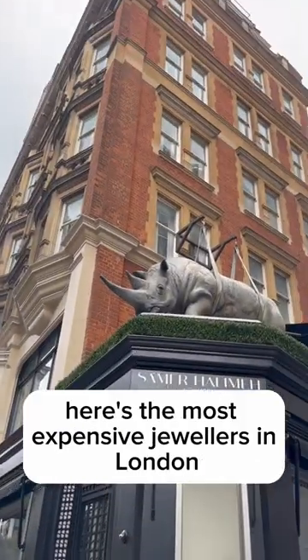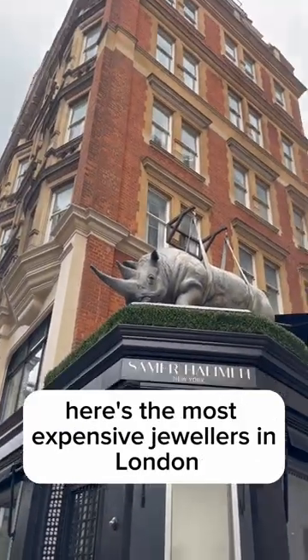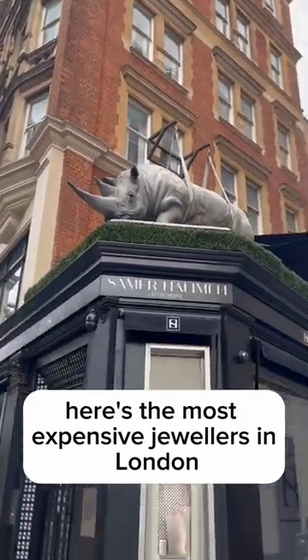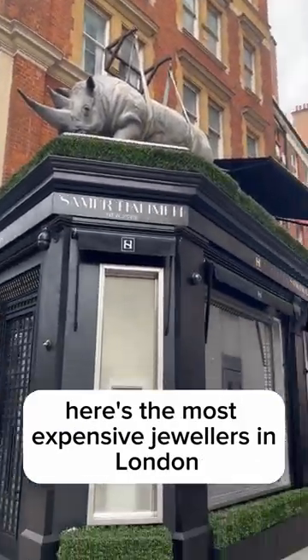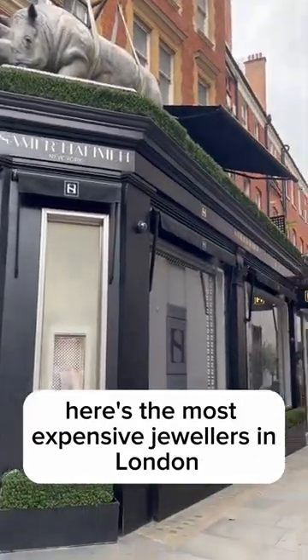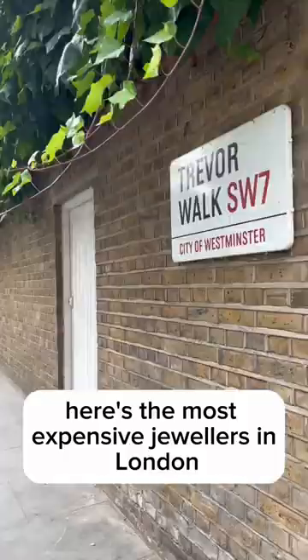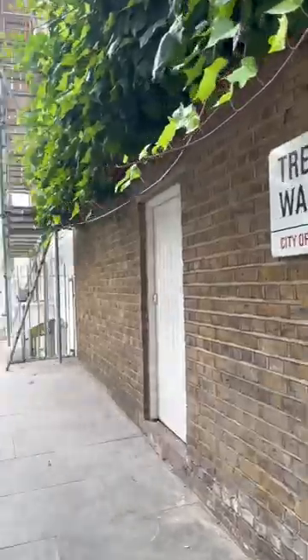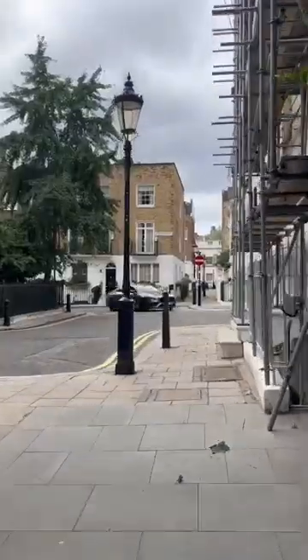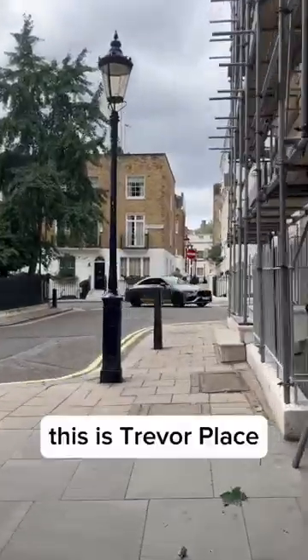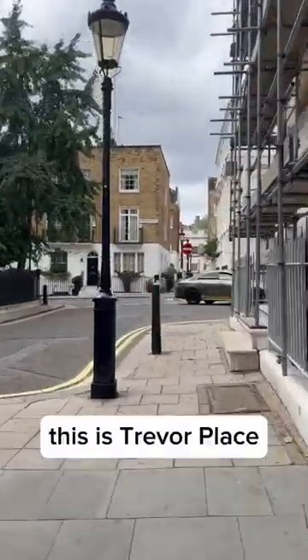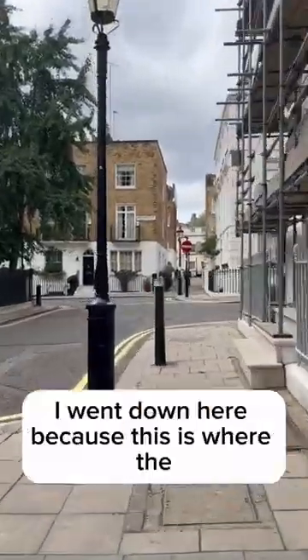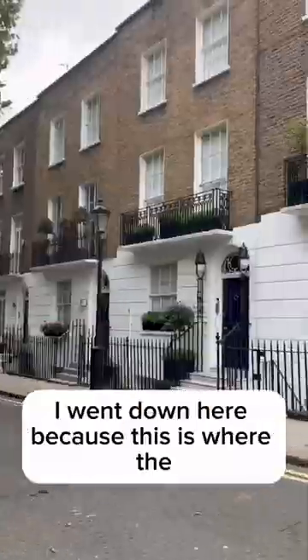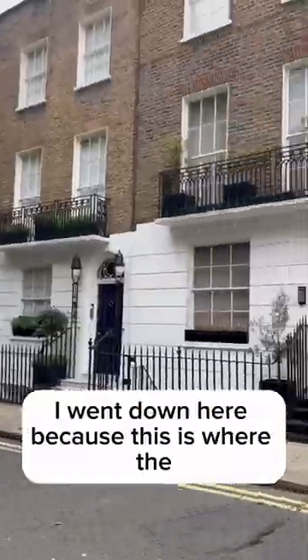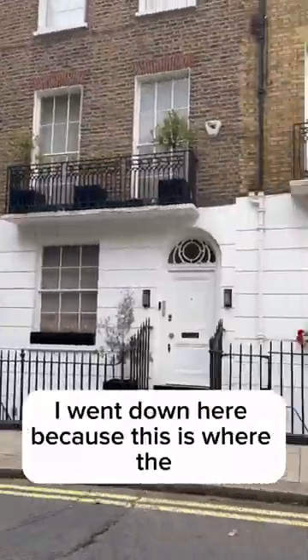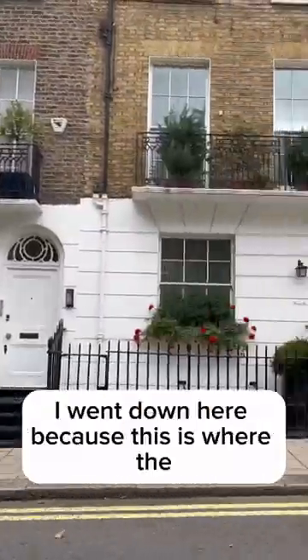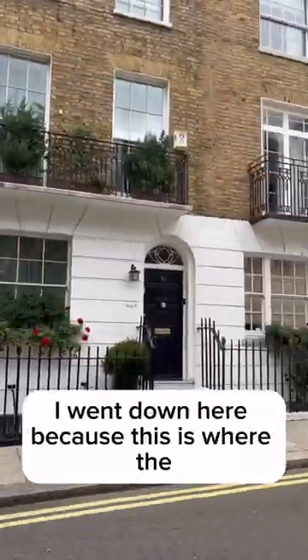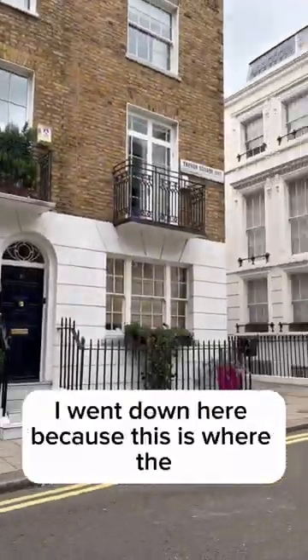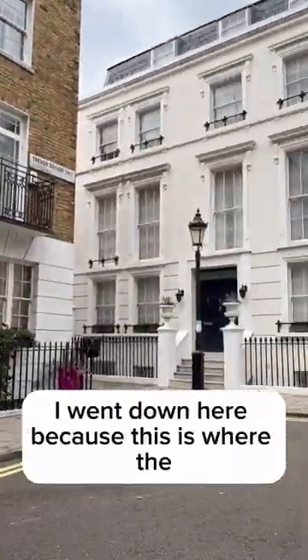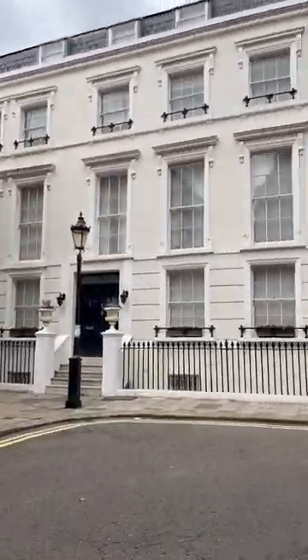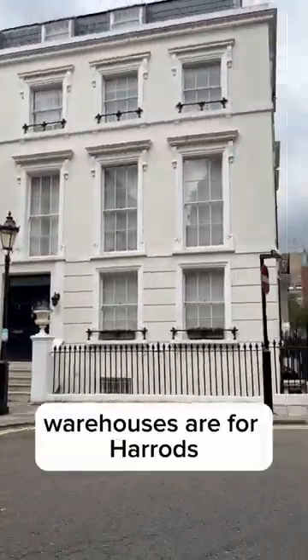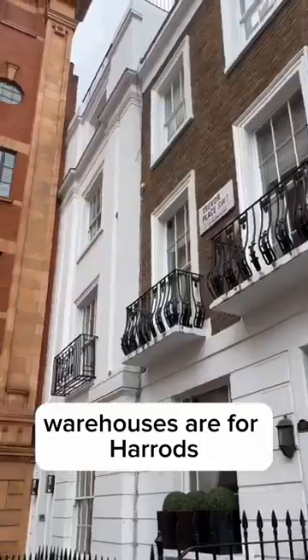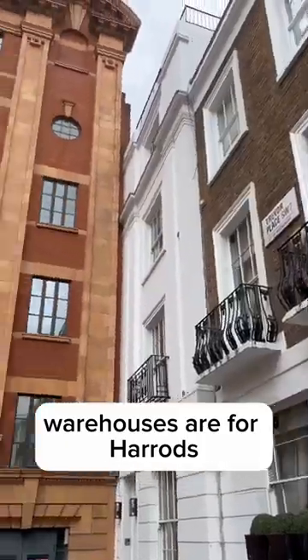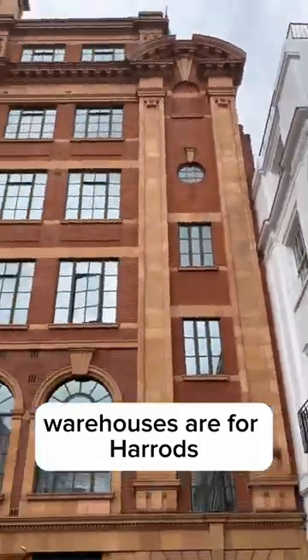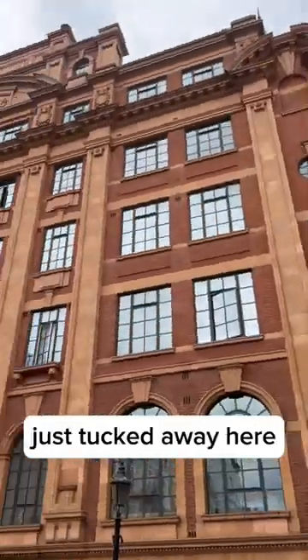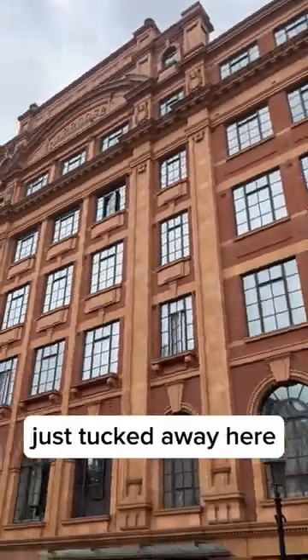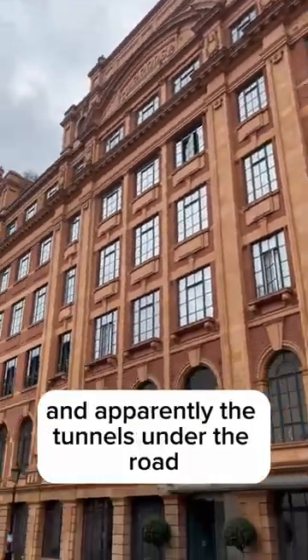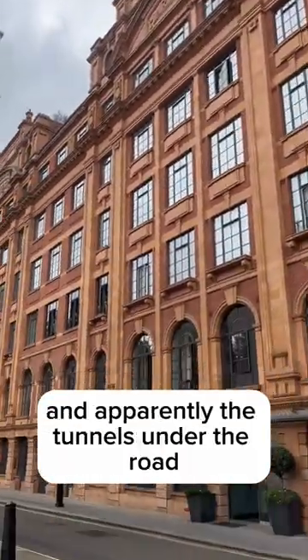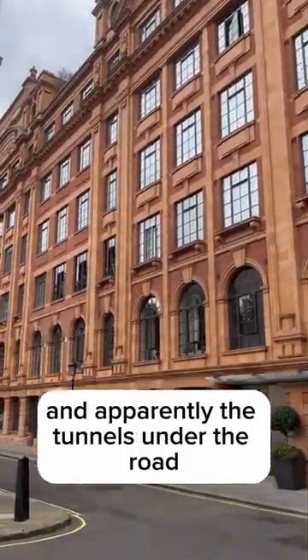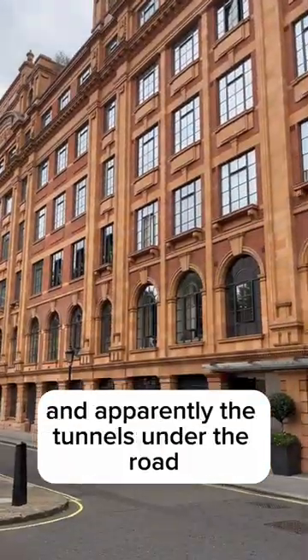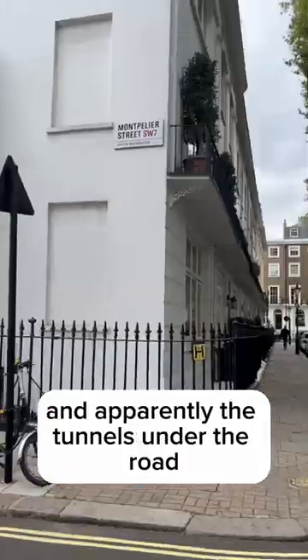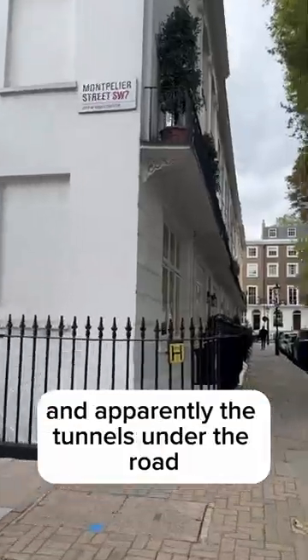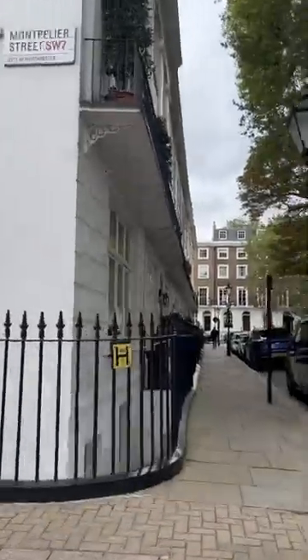Here's the most expensive jewellers. This is Trevor Place. I went down here because this is where the warehouses are for Harrods, just tucked away here, and apparently there's tunnels under the road.